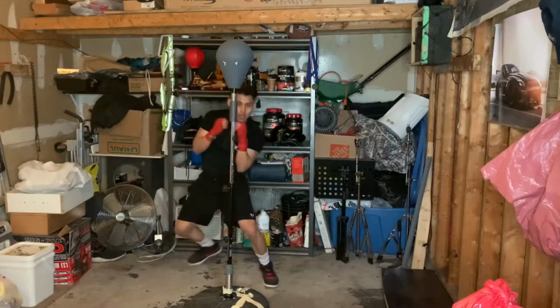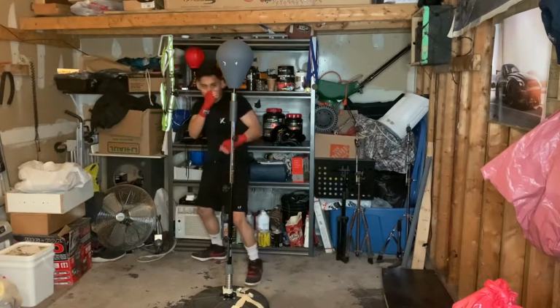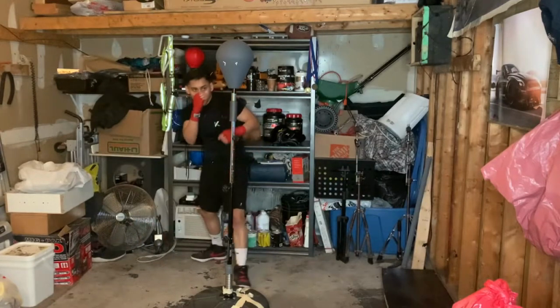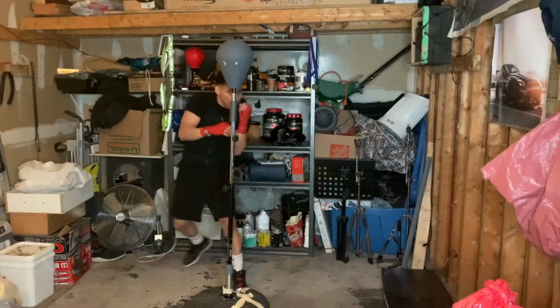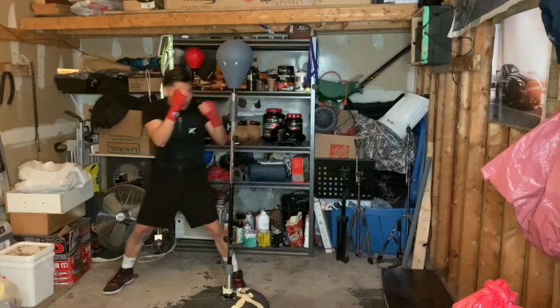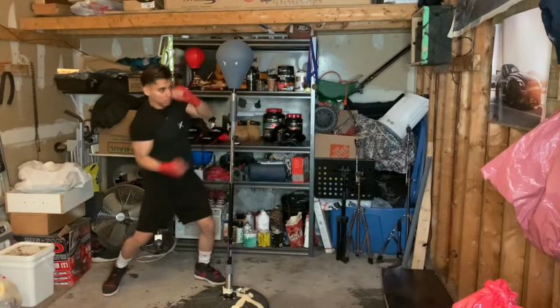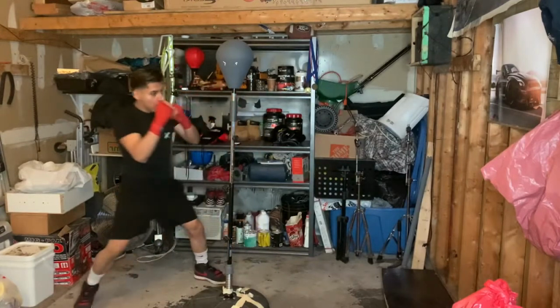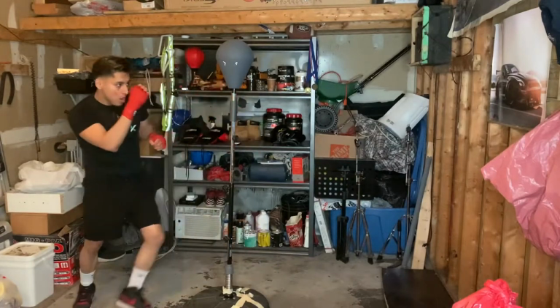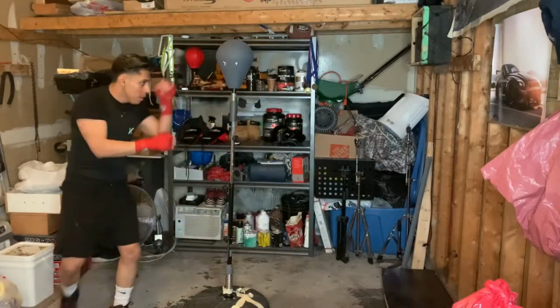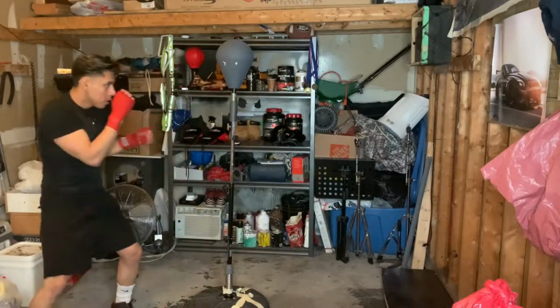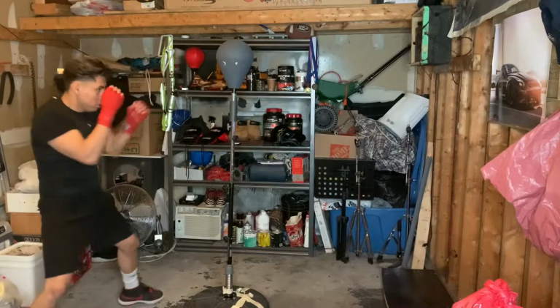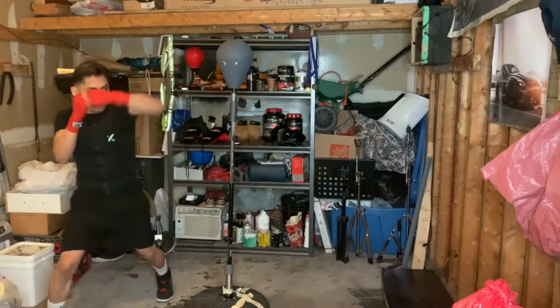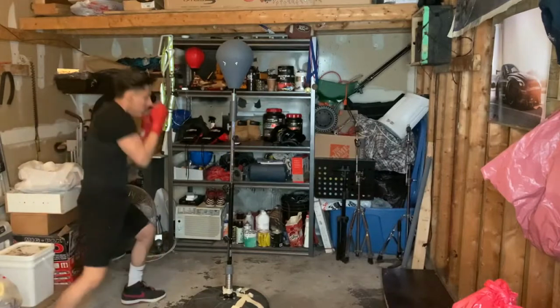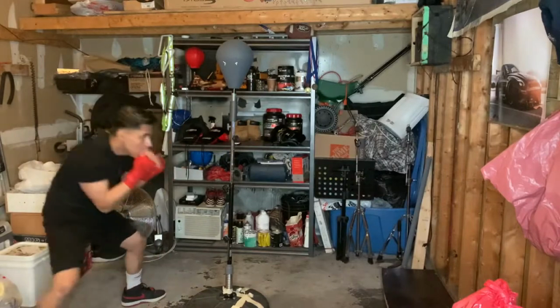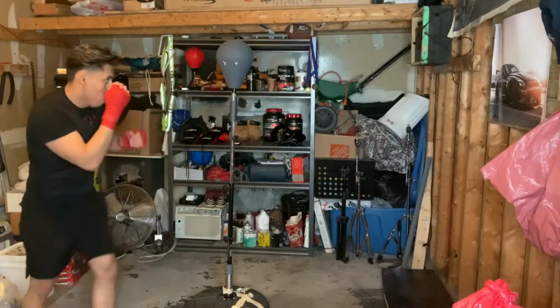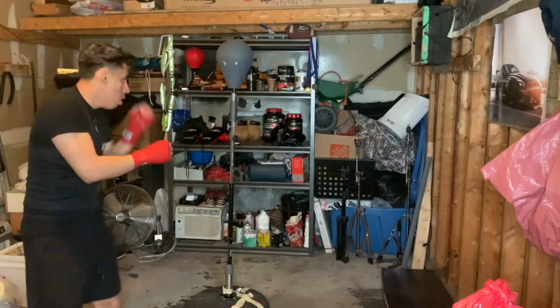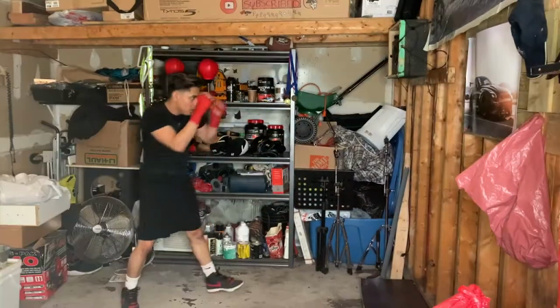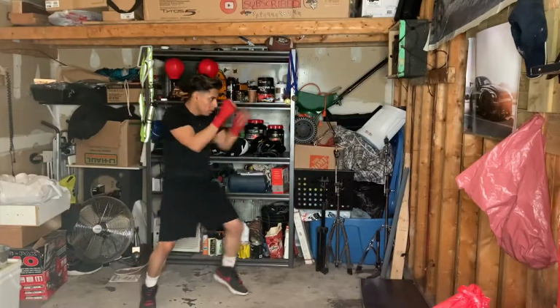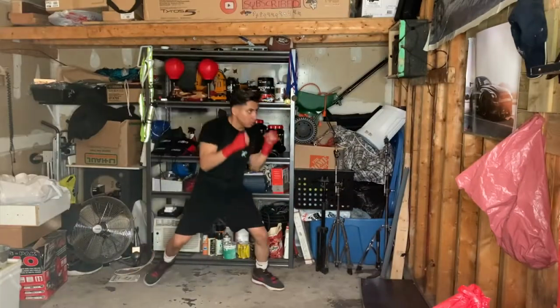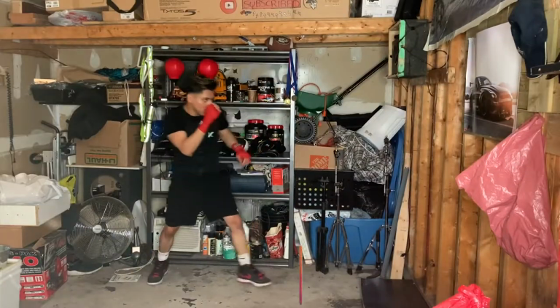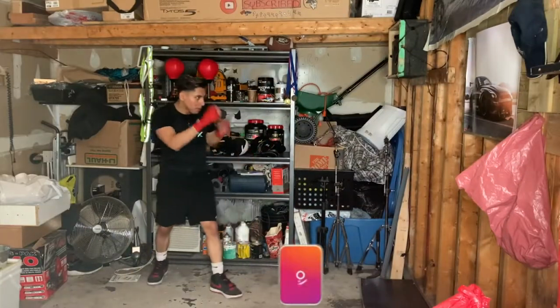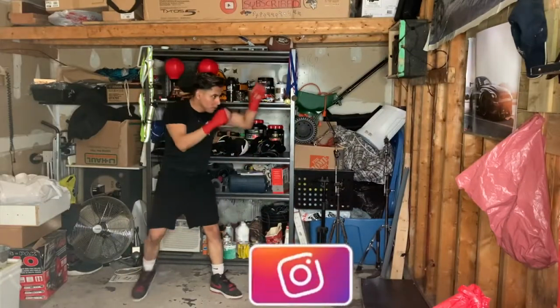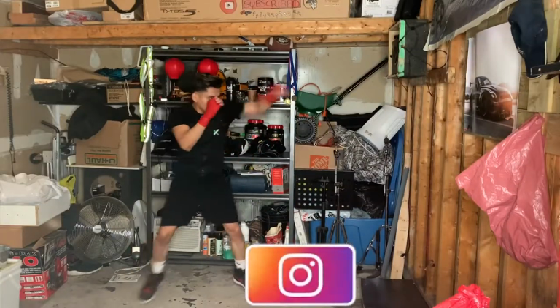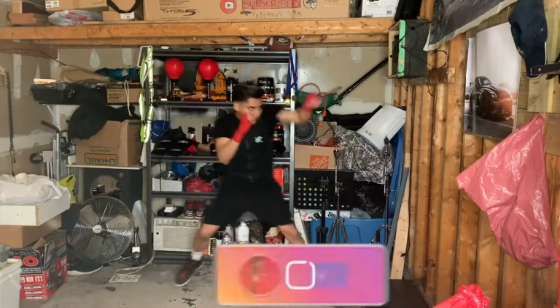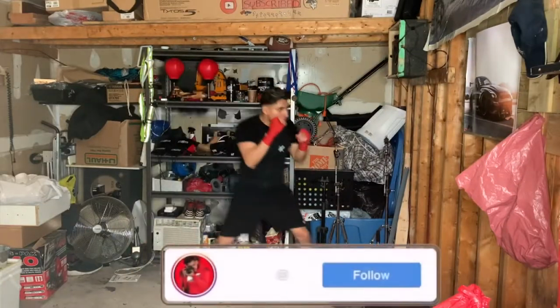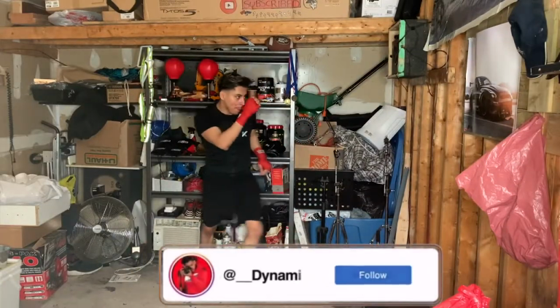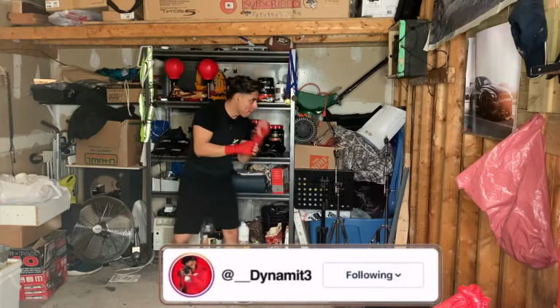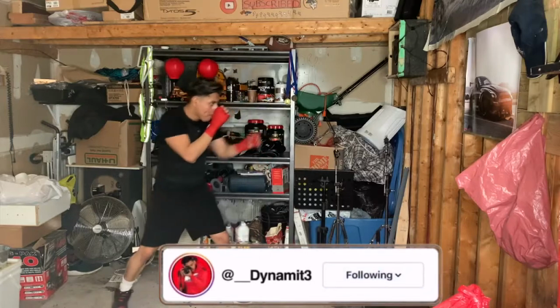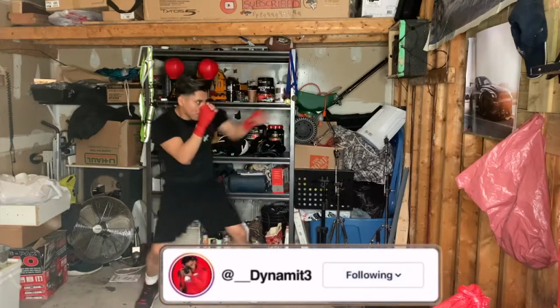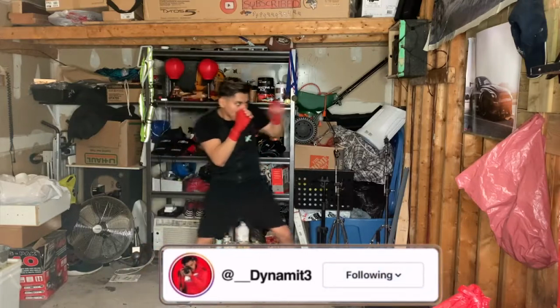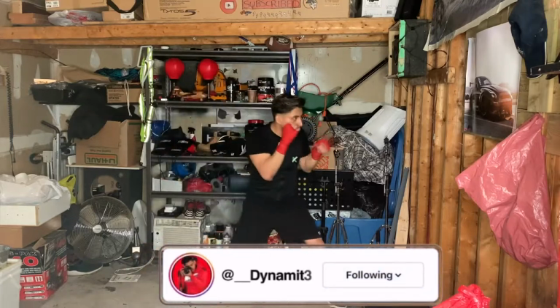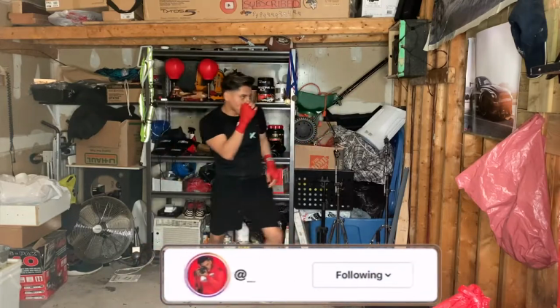So as you can see, I'm just warming up my body, doing shadowboxing. I like to do this because warming up is actually good for your body and it prevents injuries as well.